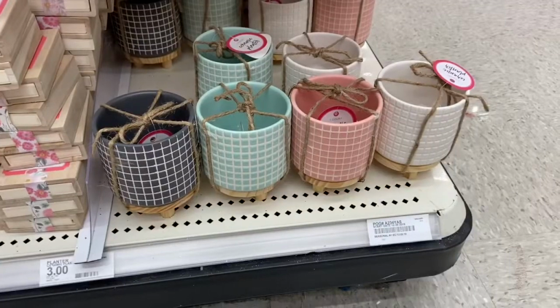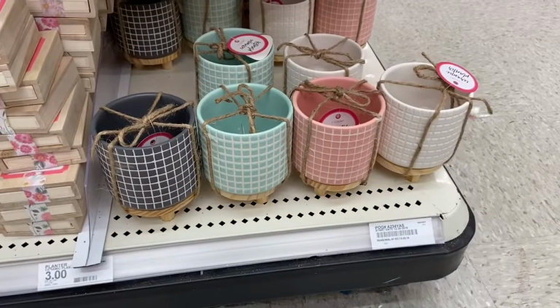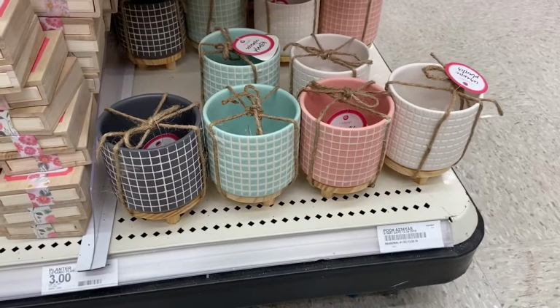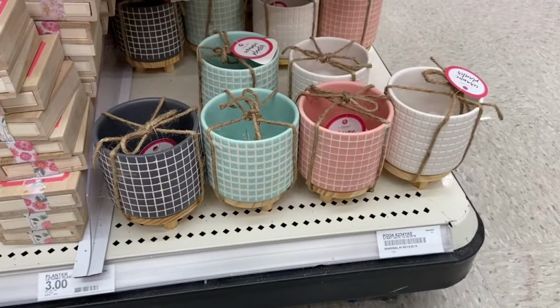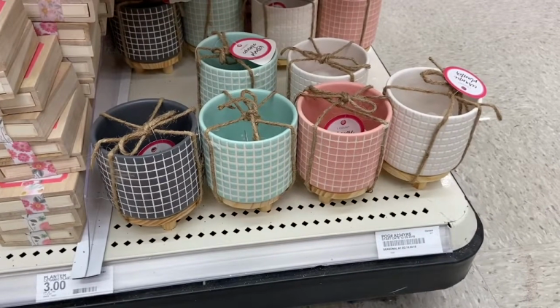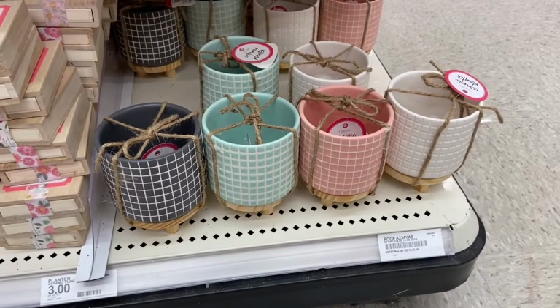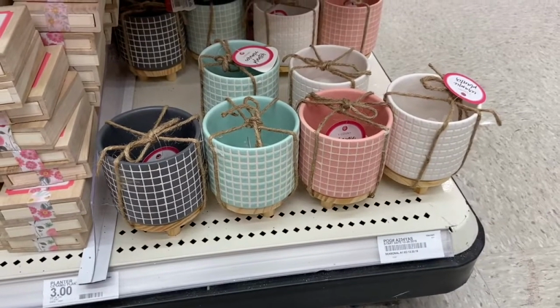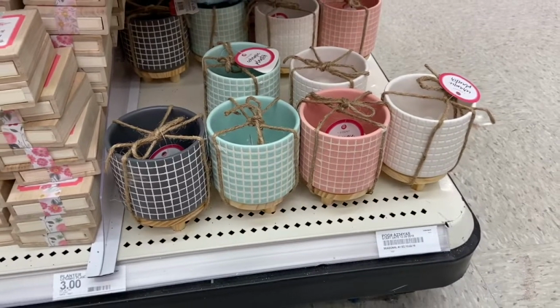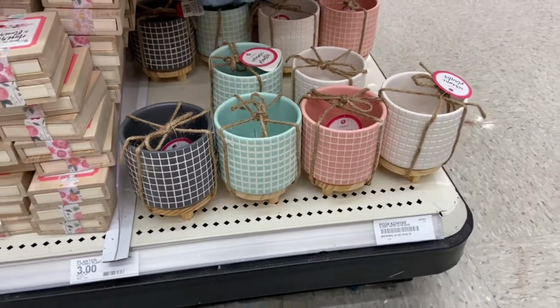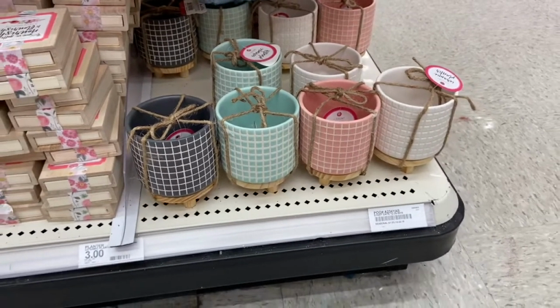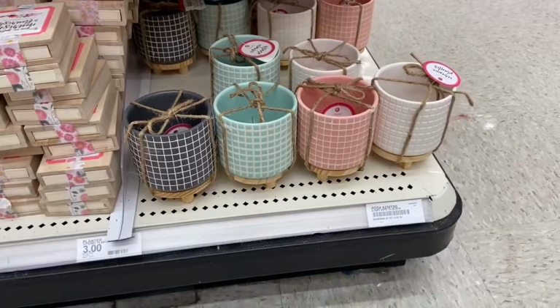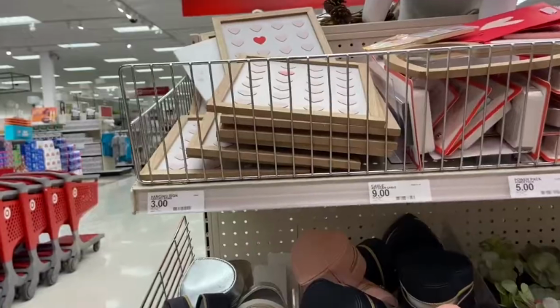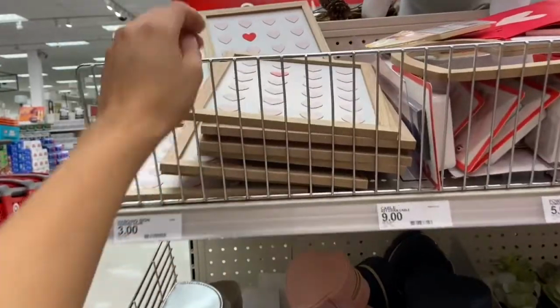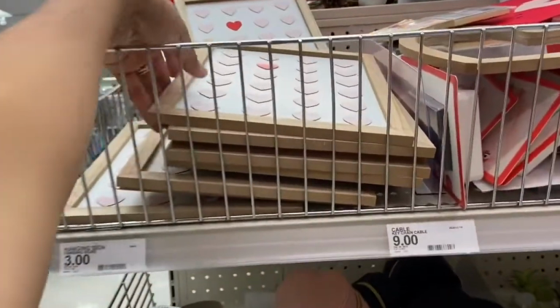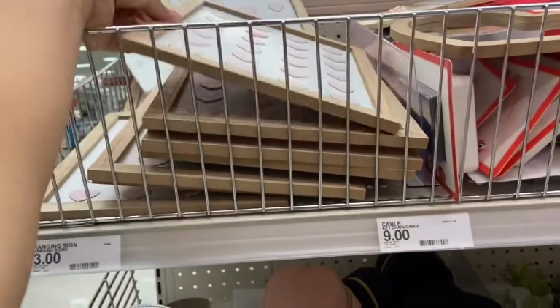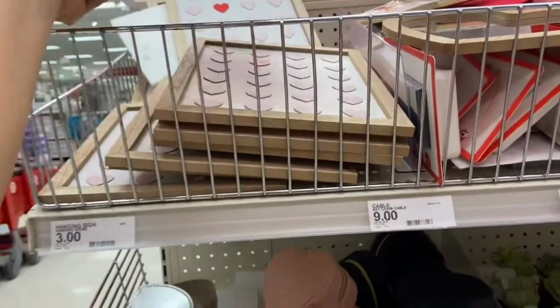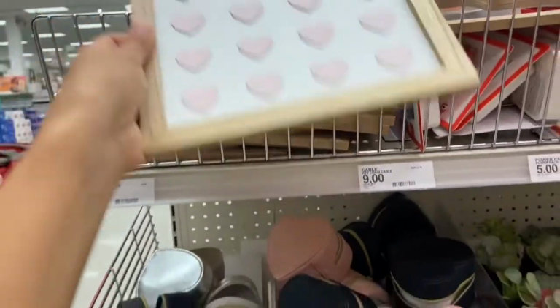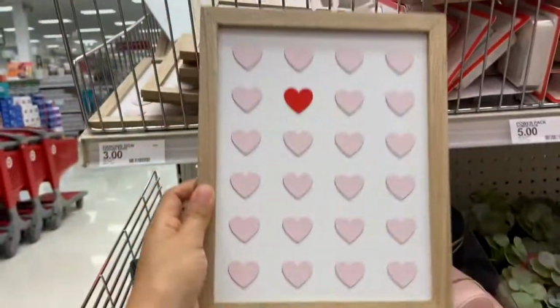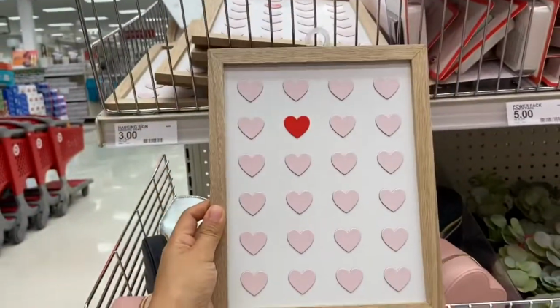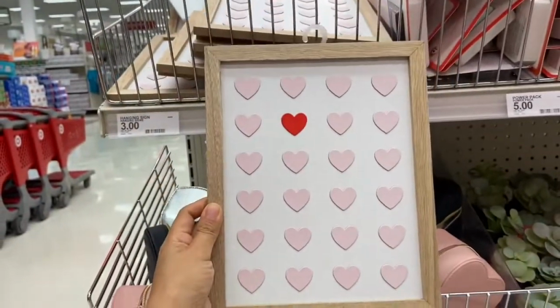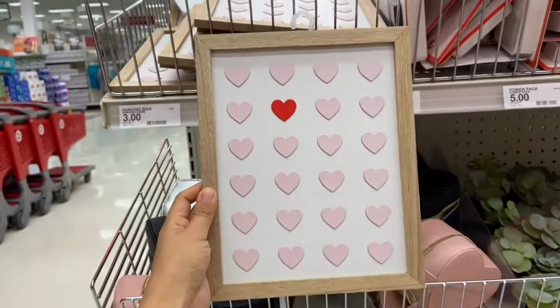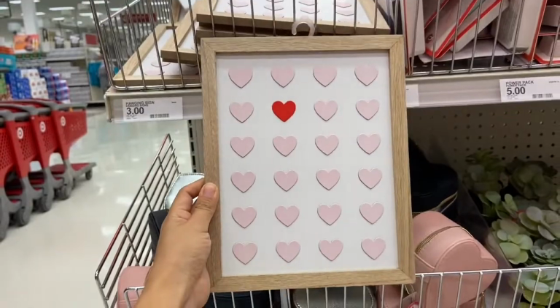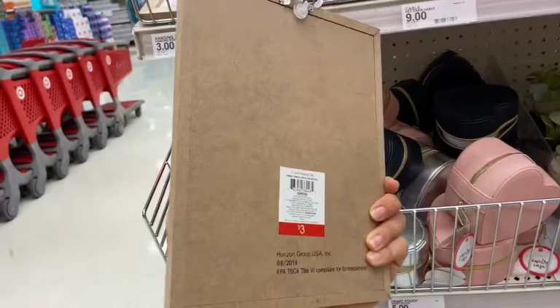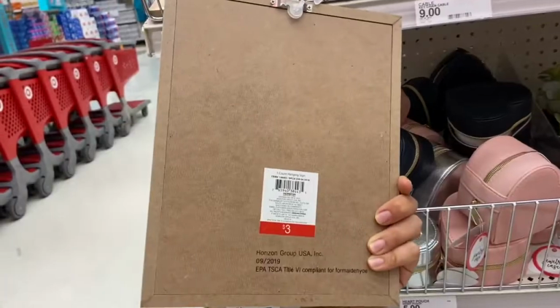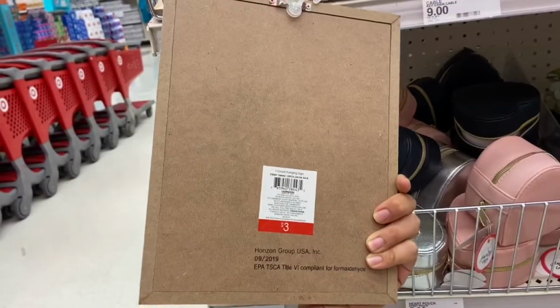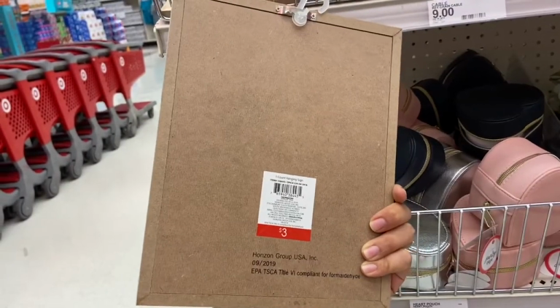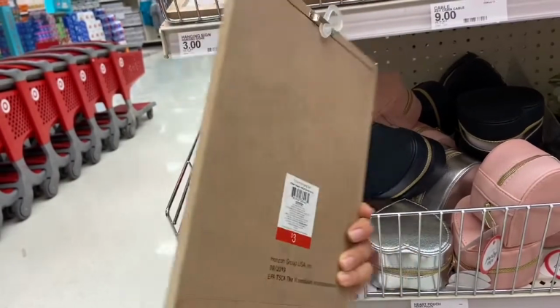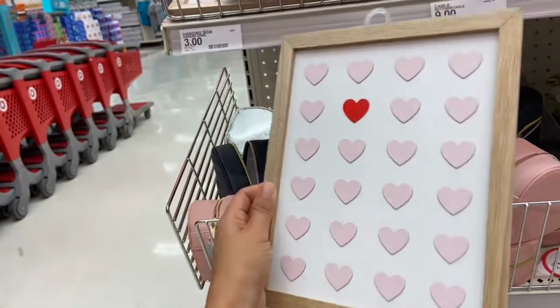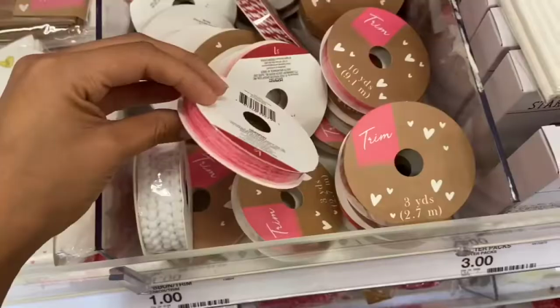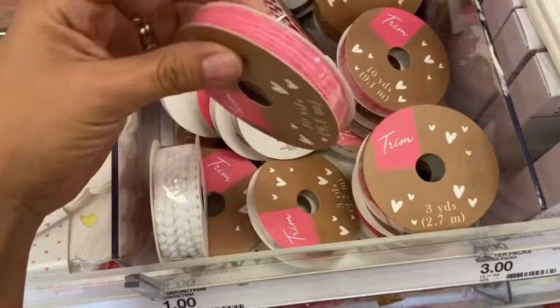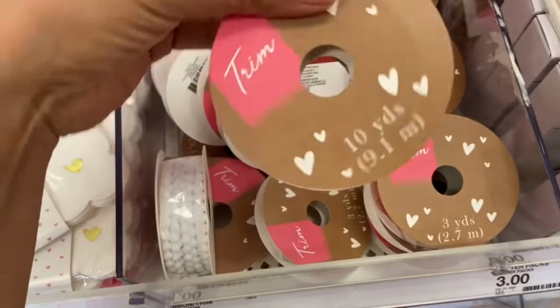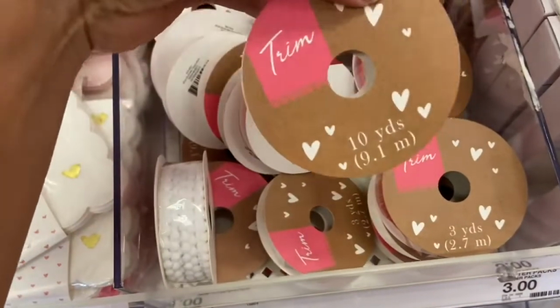Target also carries some really pretty ceramic planters for five dollars each. And I am just a sucker for wood signs — I am loving this Valentine's Day hanging sign. I'm loving all the little hearts, and this sign is three dollars.